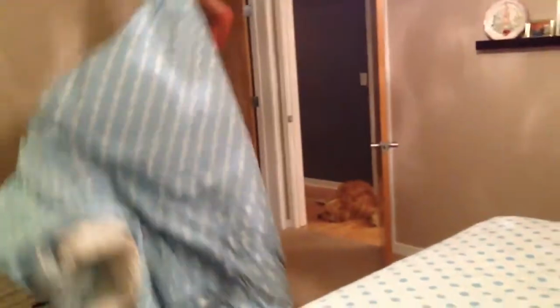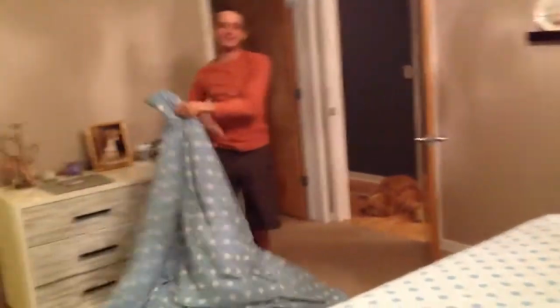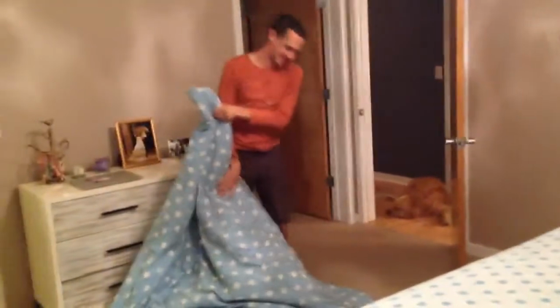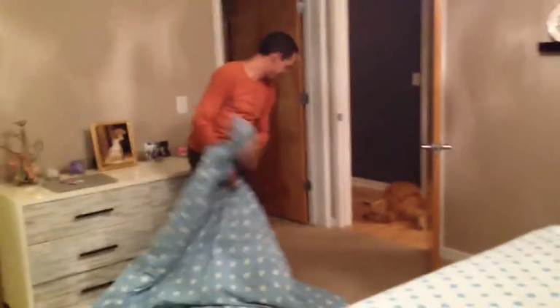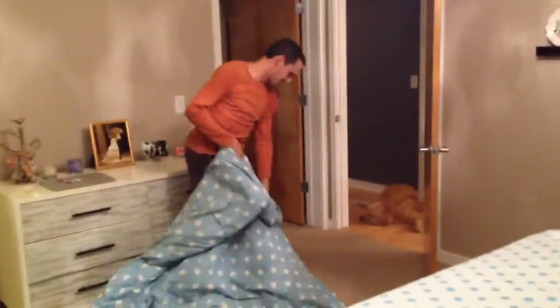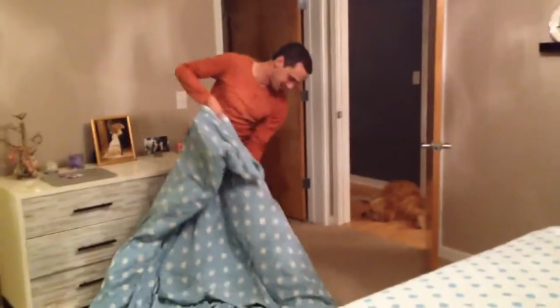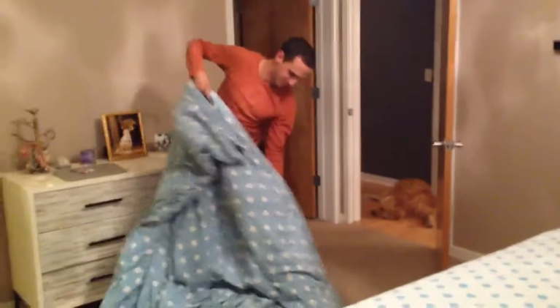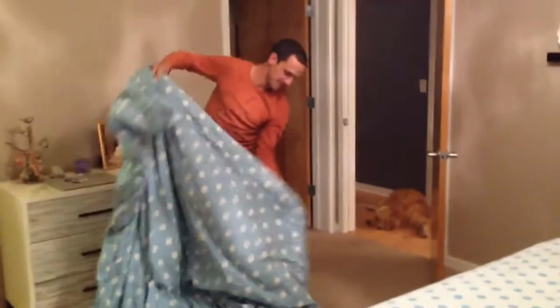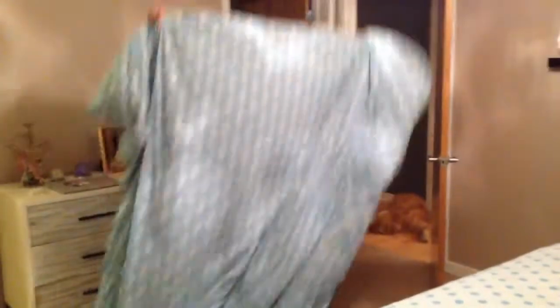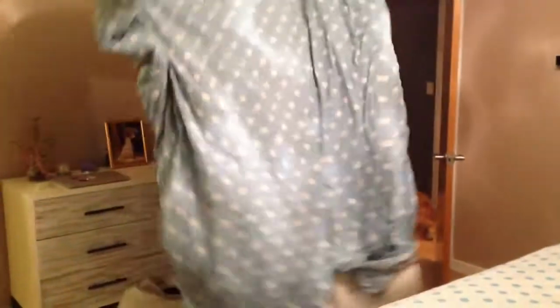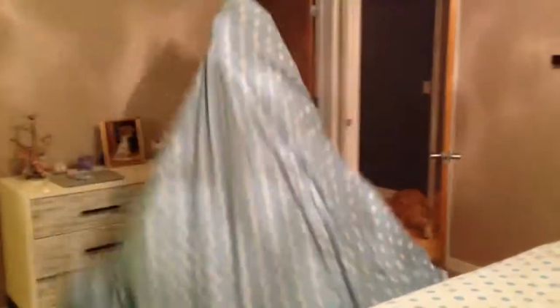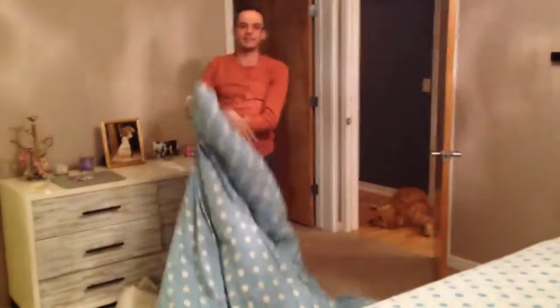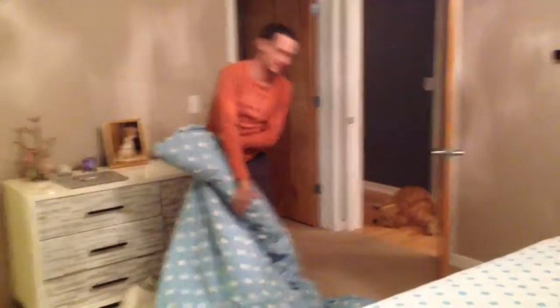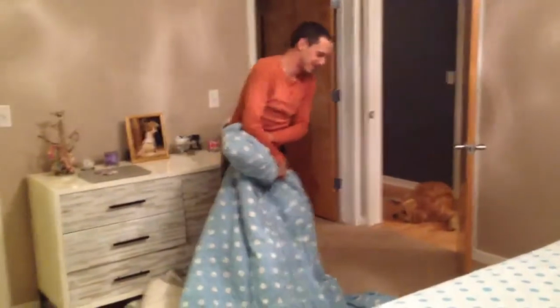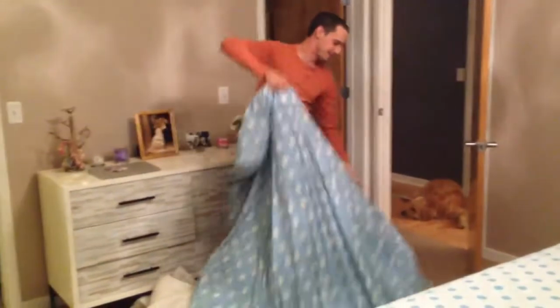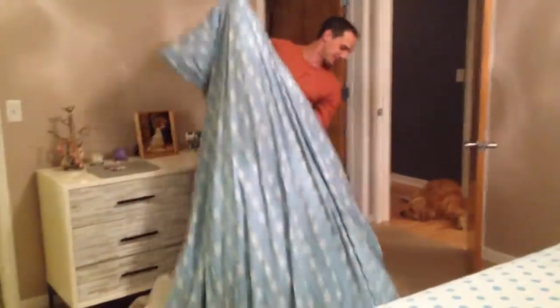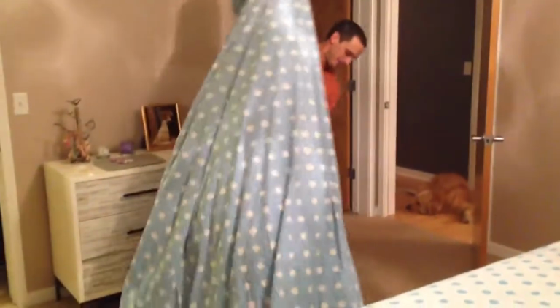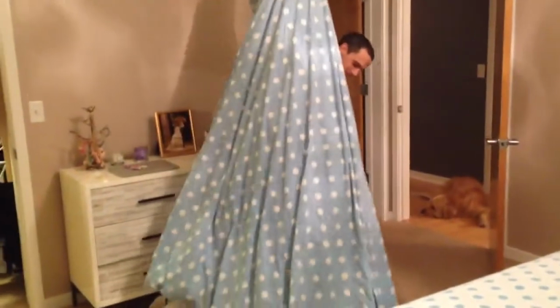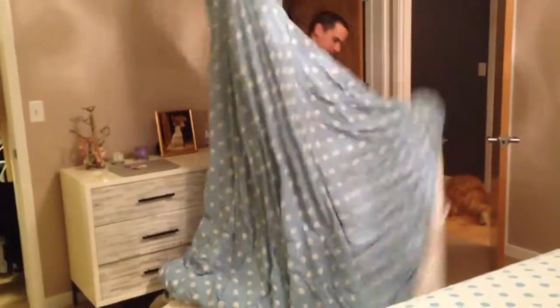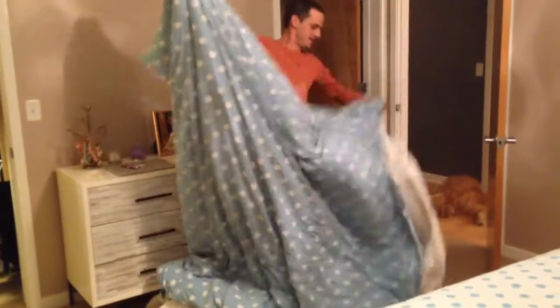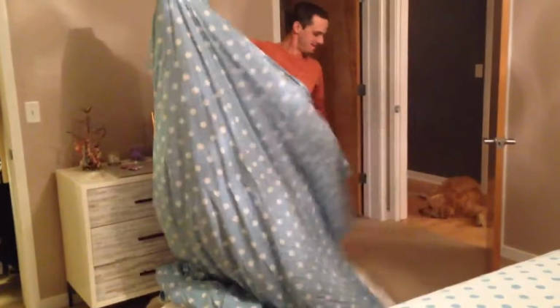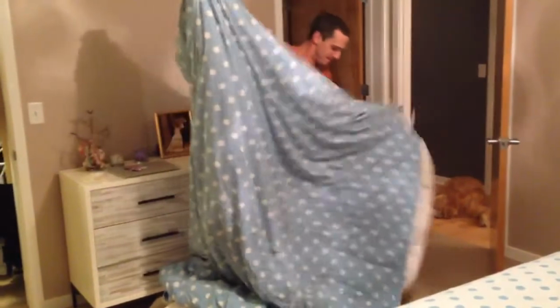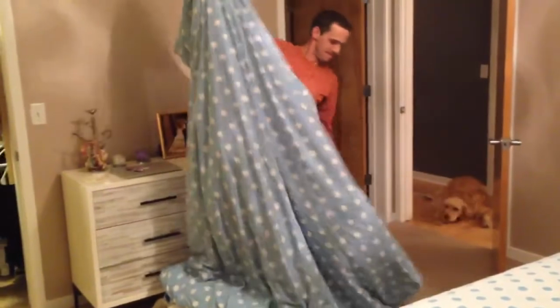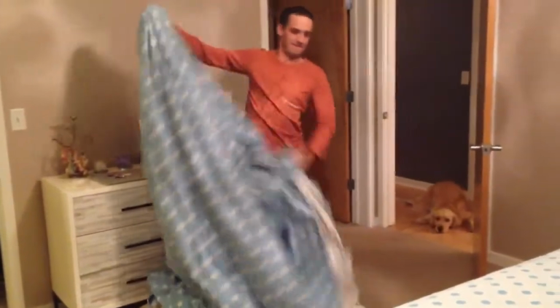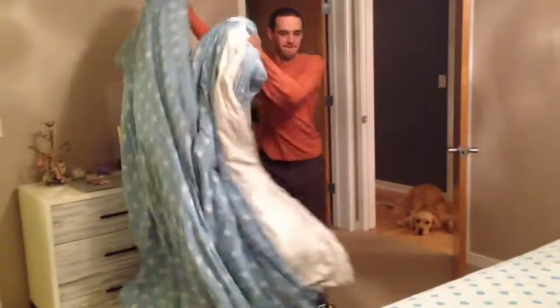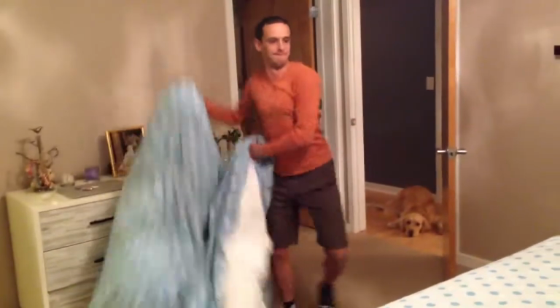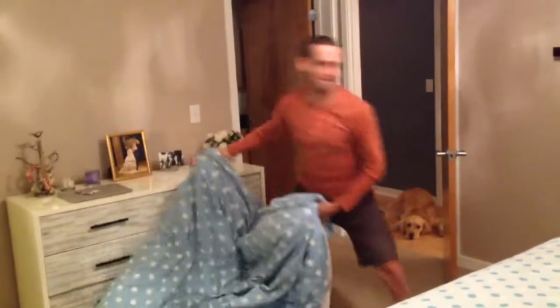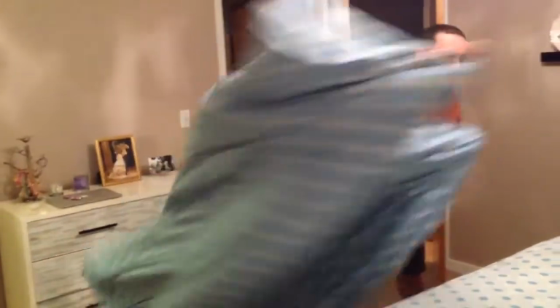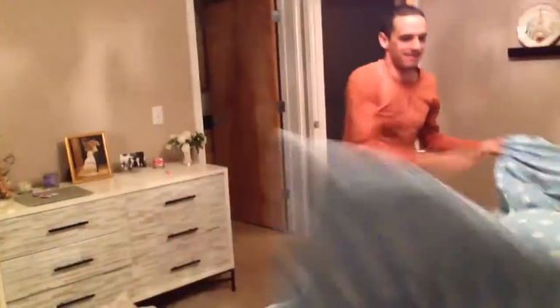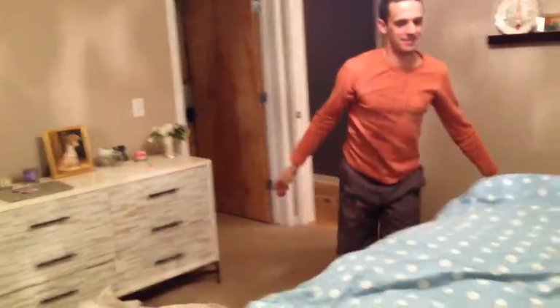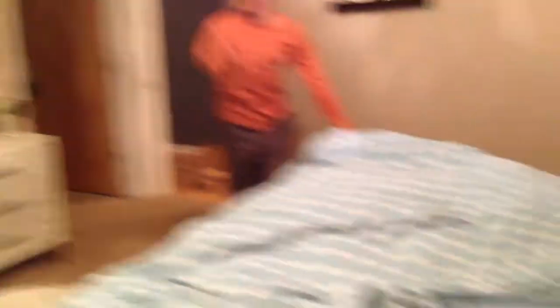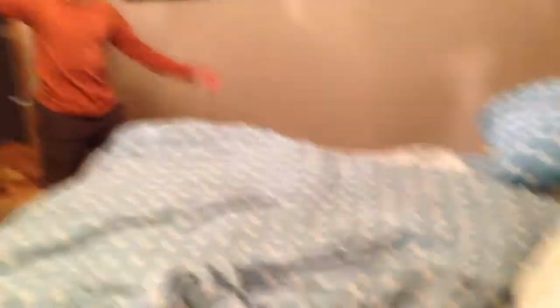The dog is uninterested. The dog is impressed. This is going on the internet also. There, it's done.